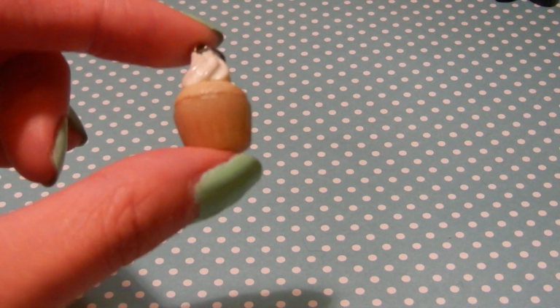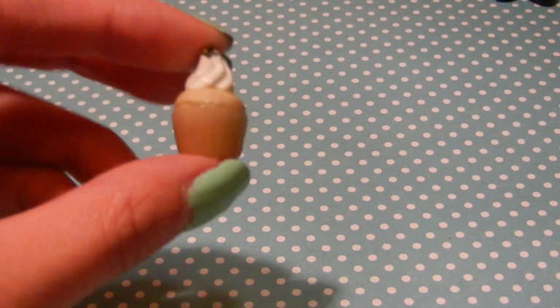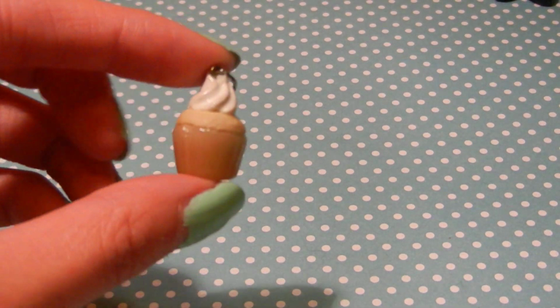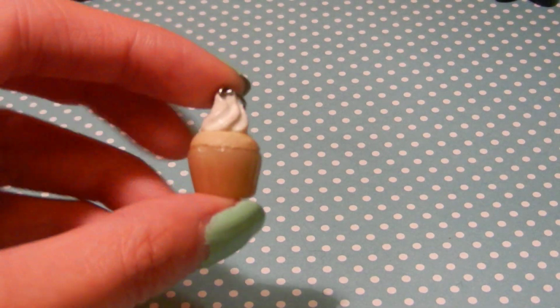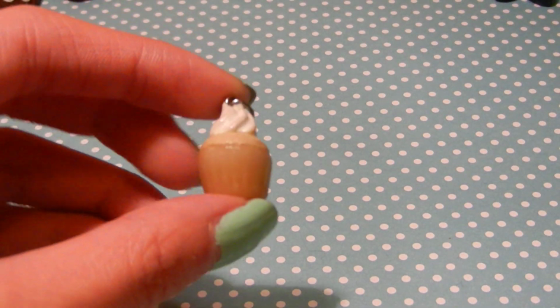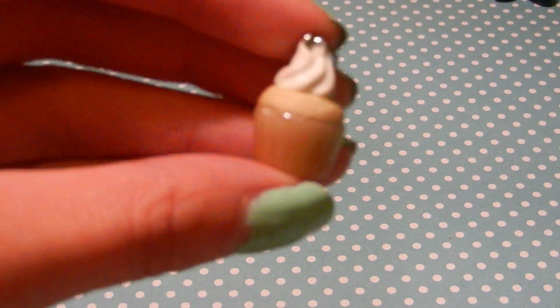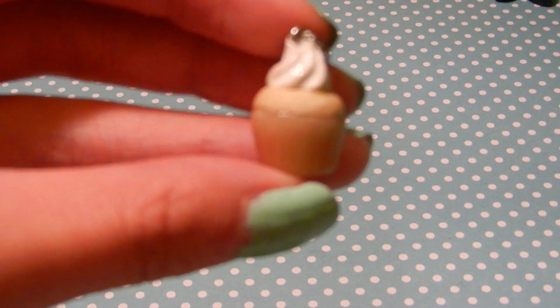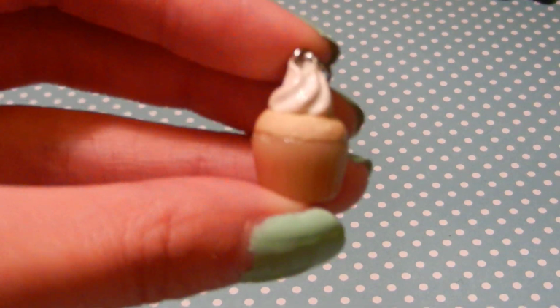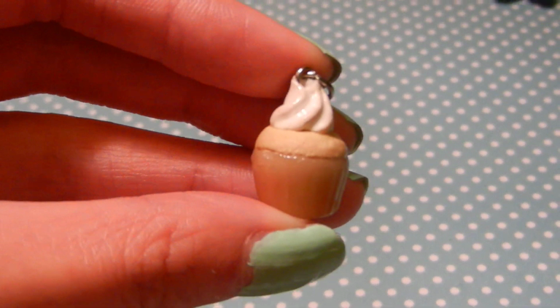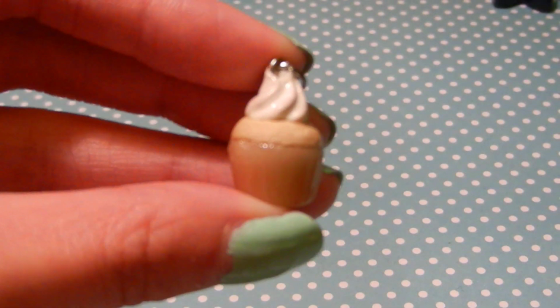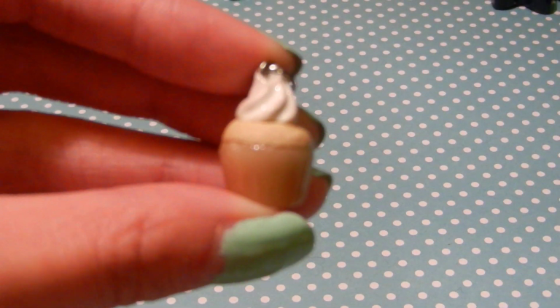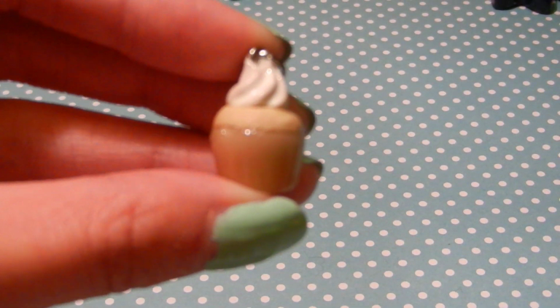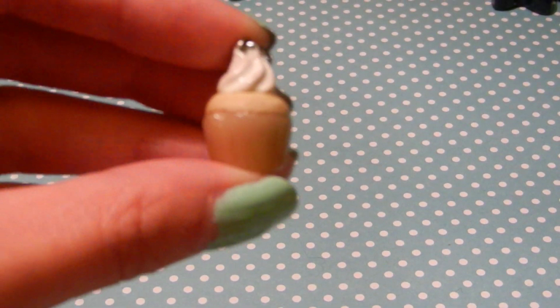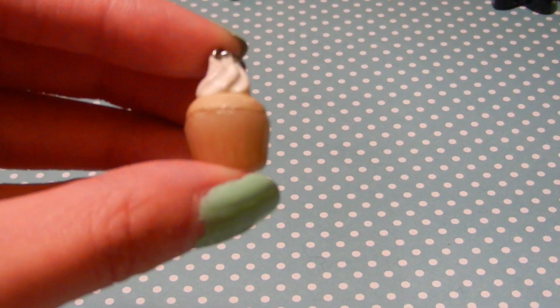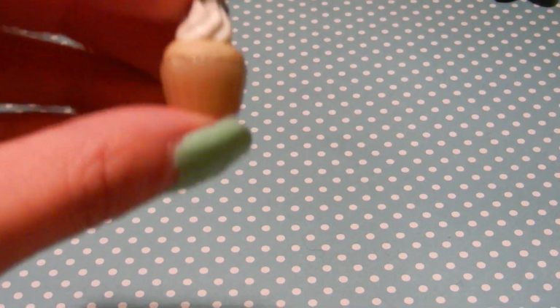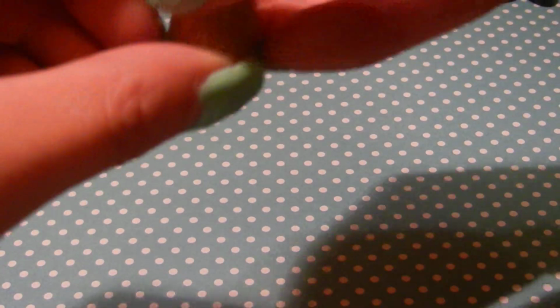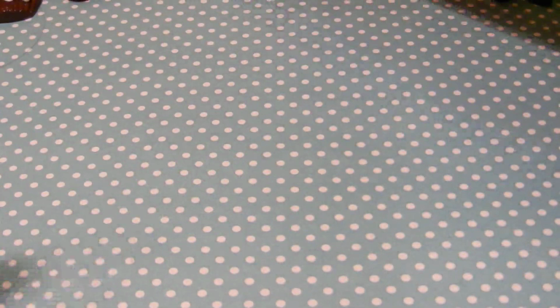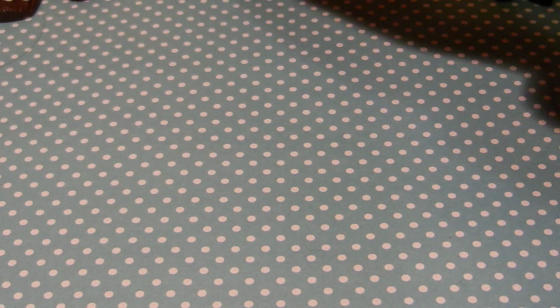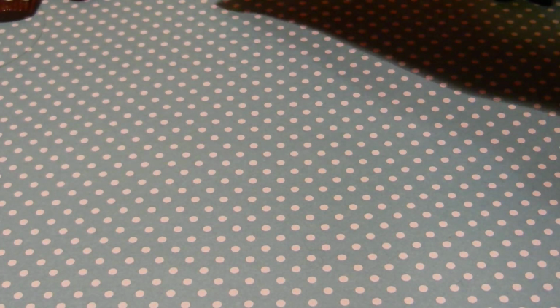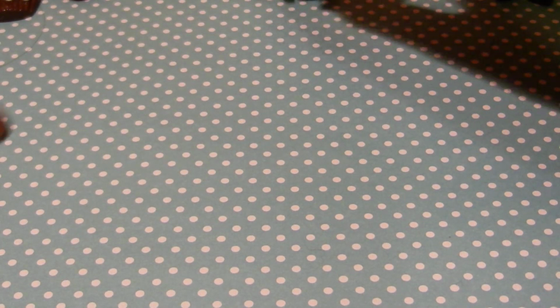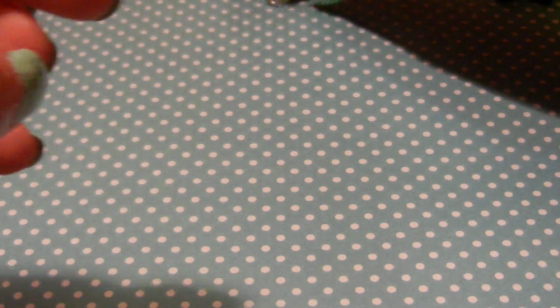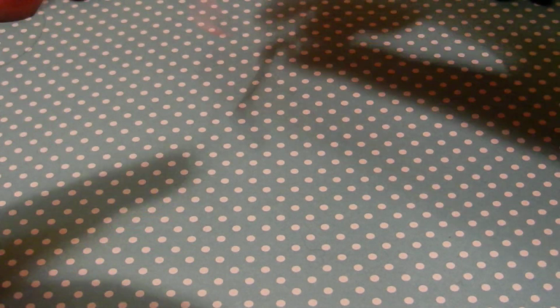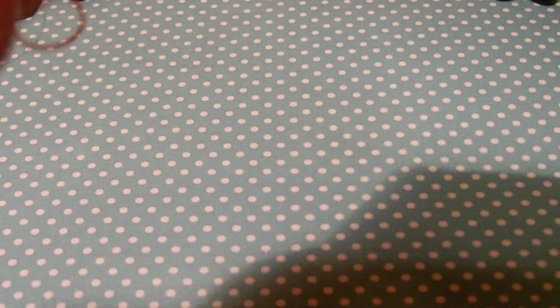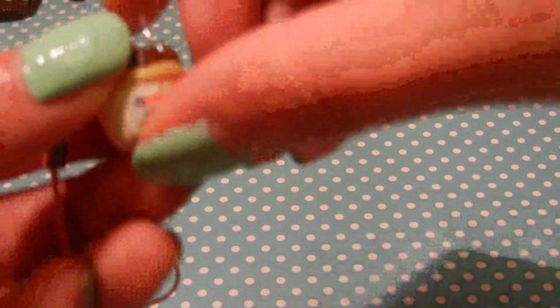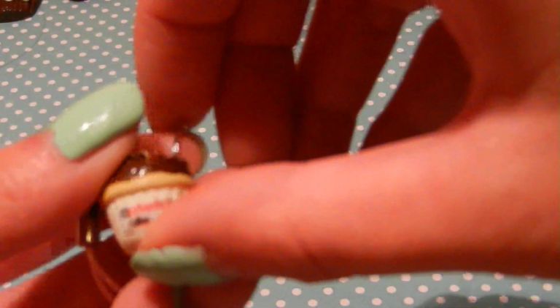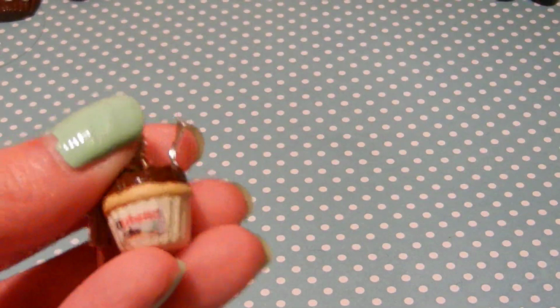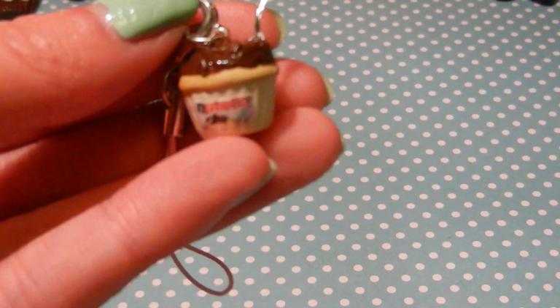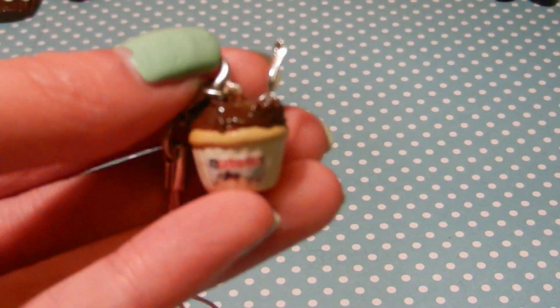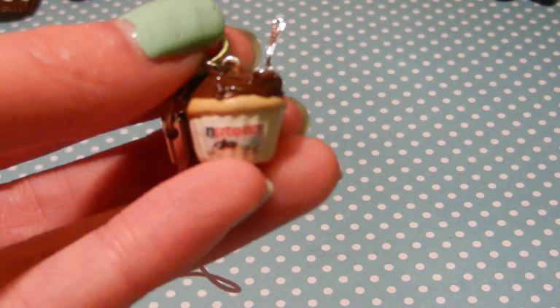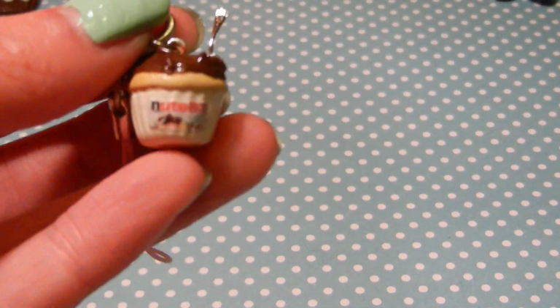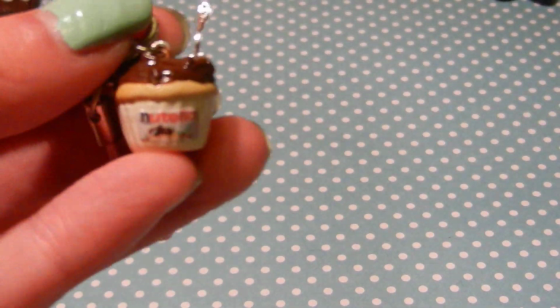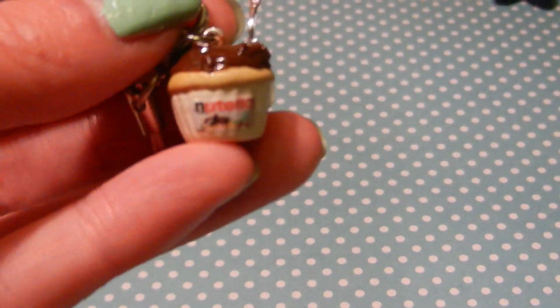And it used to have a strawberry cane slice, but it broke off. And then I also have this Nutella cupcake, and I've never seen anyone make this before.